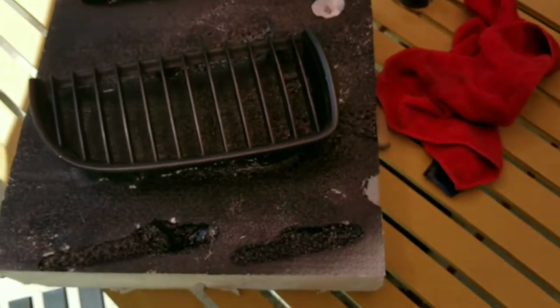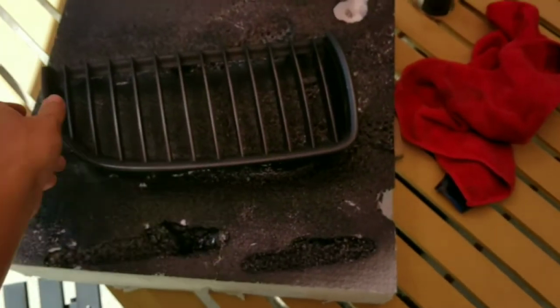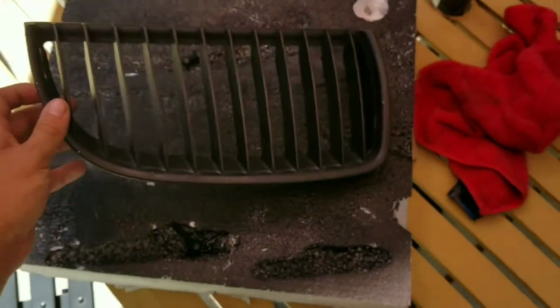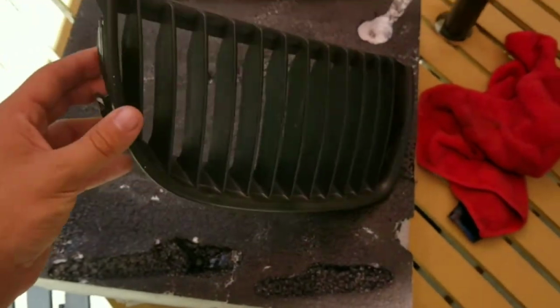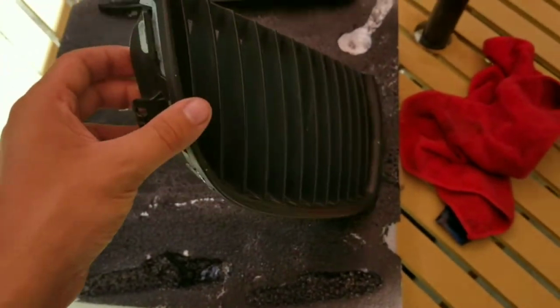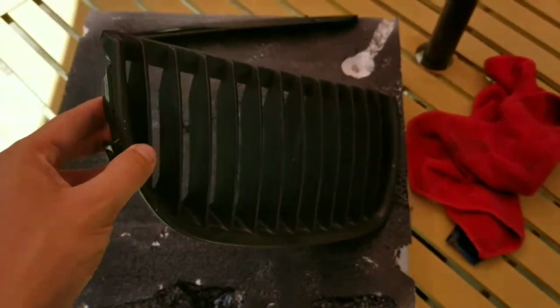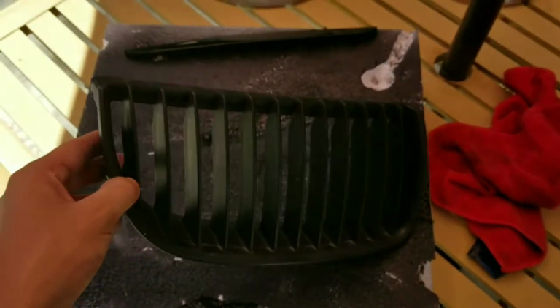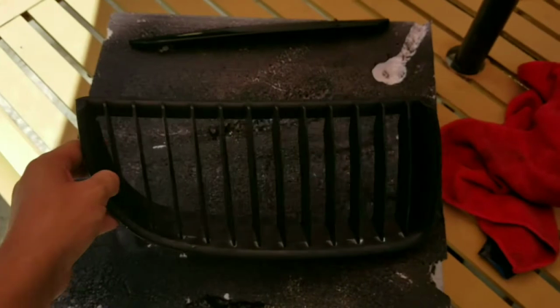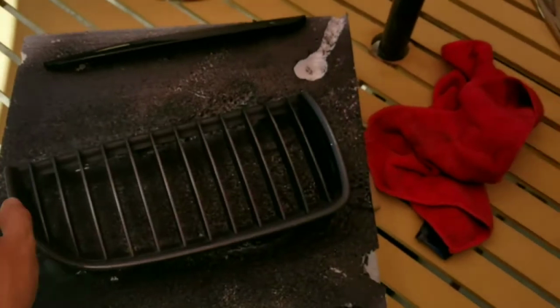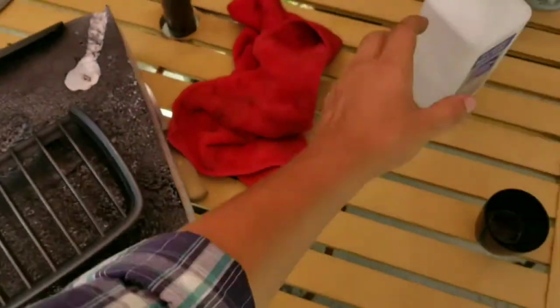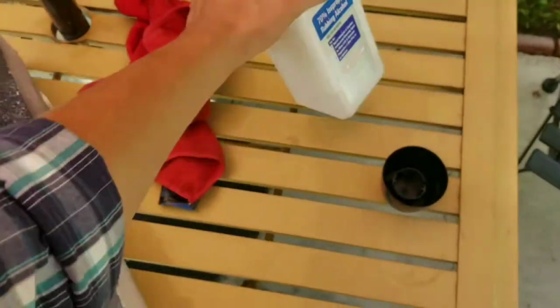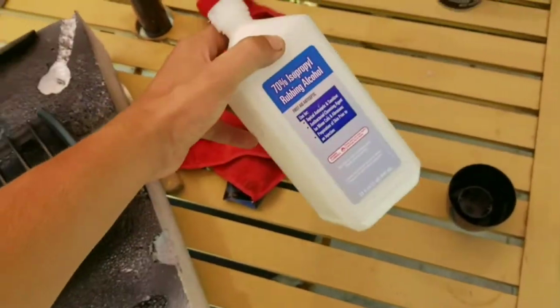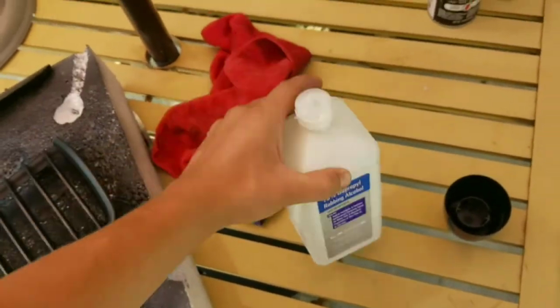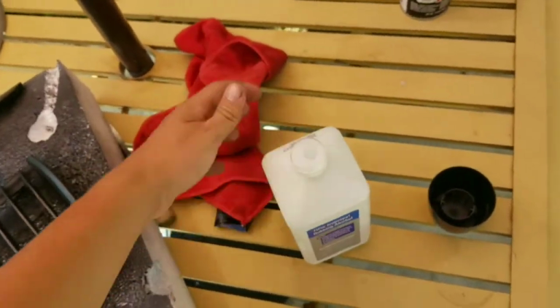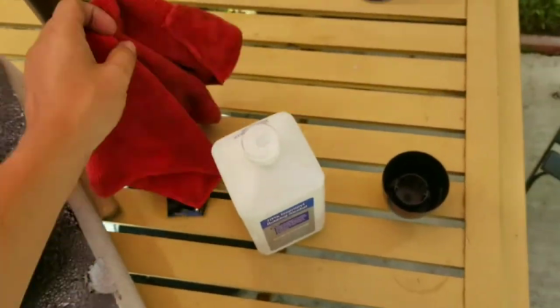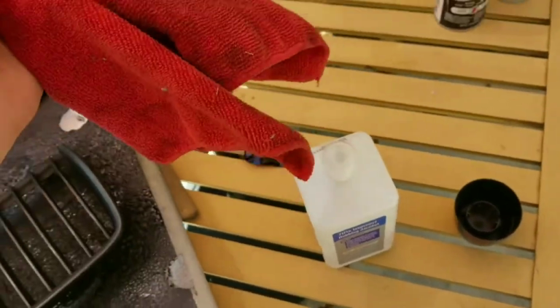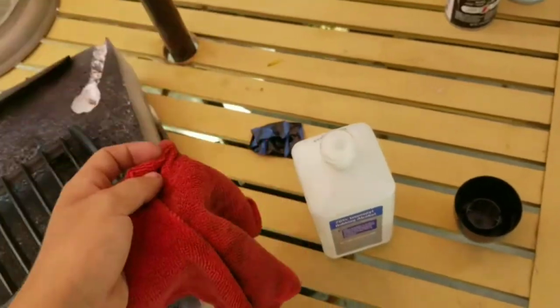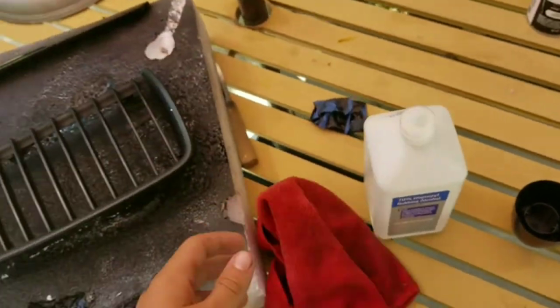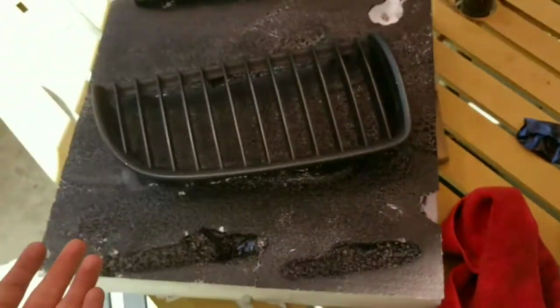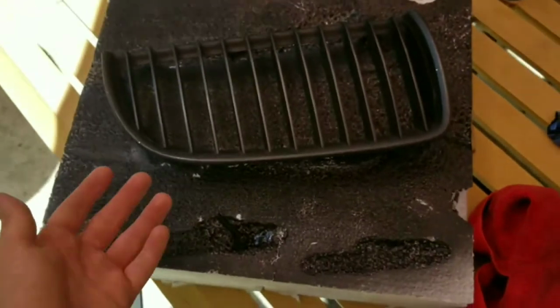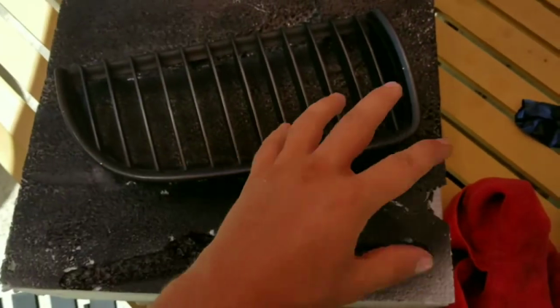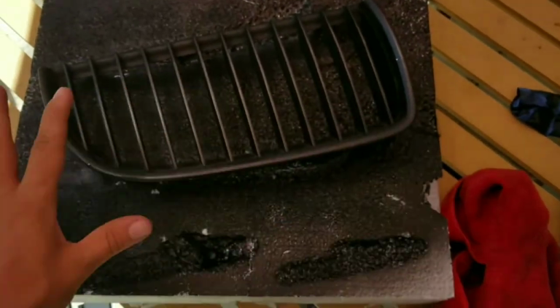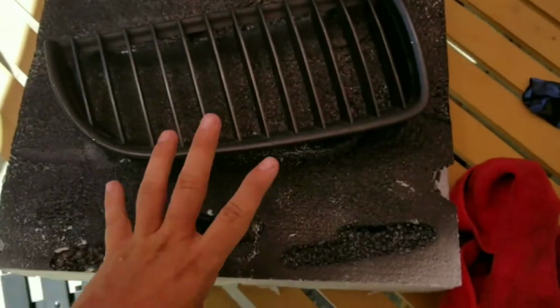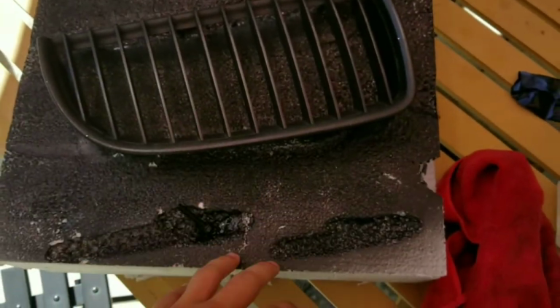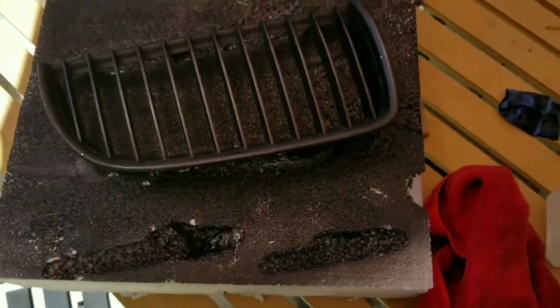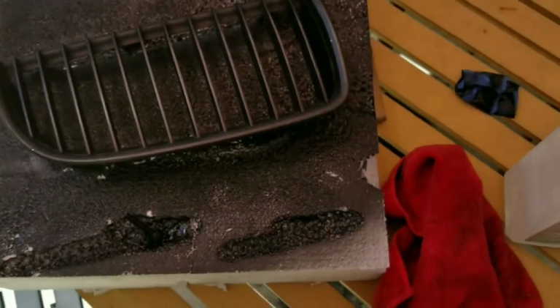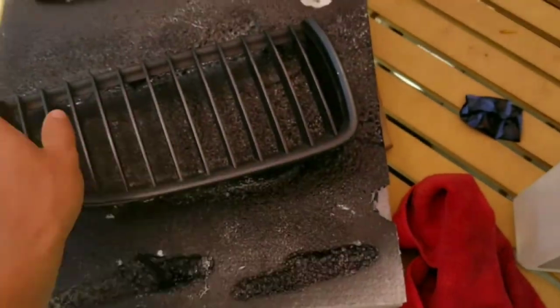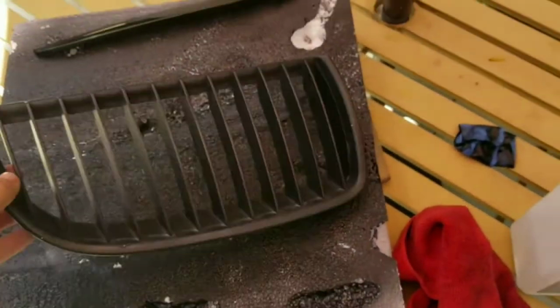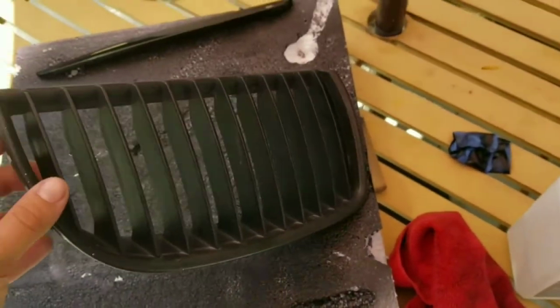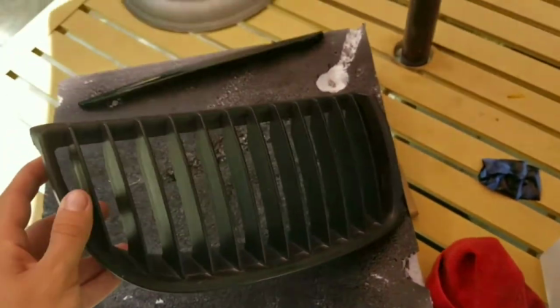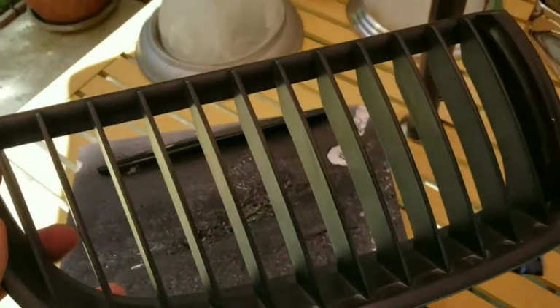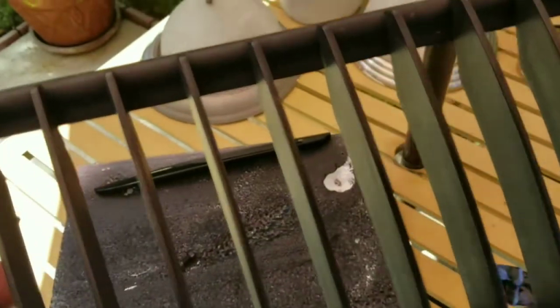What you're going to need to start off is to clean the grill. Prep work is really important for this, so go ahead and take some alcohol and a rag. If you have chrome or just stock matte, go ahead and wipe it down really well so there's no dirt, no debris.